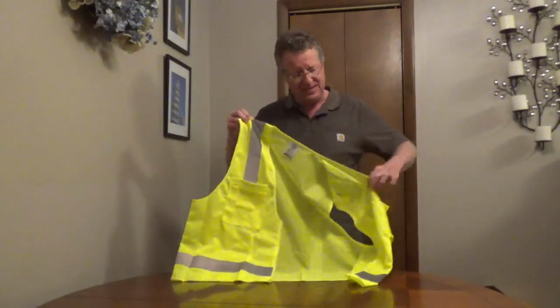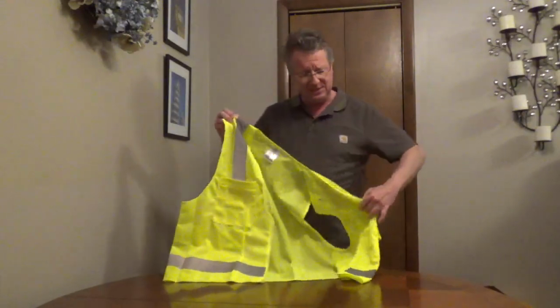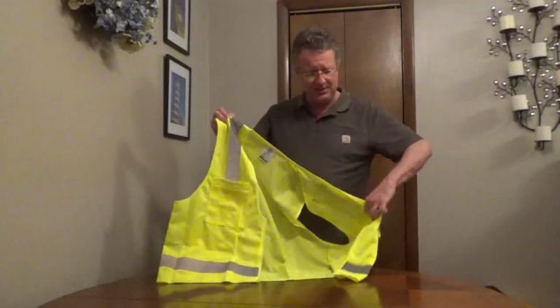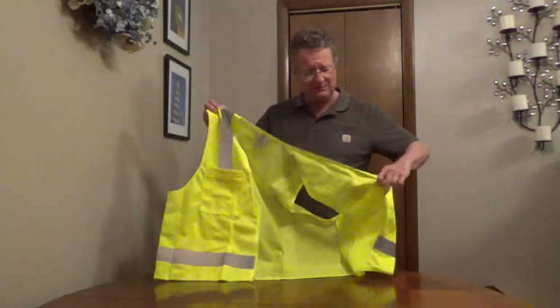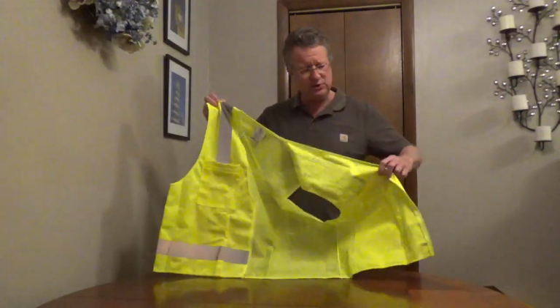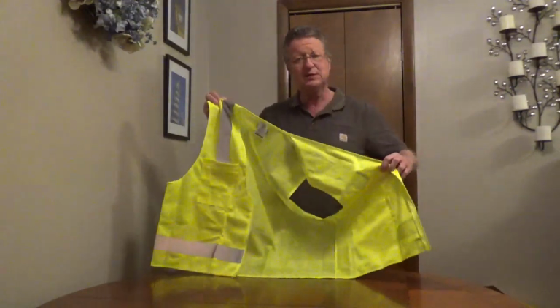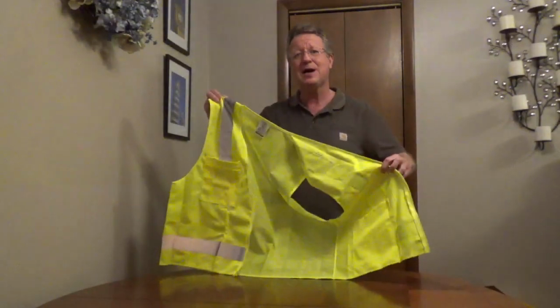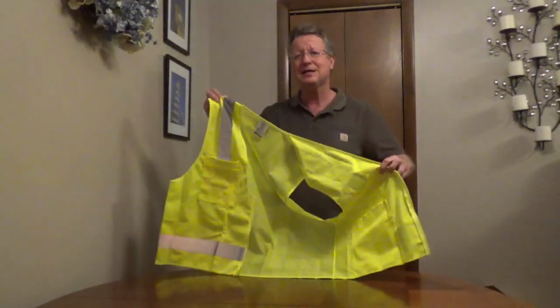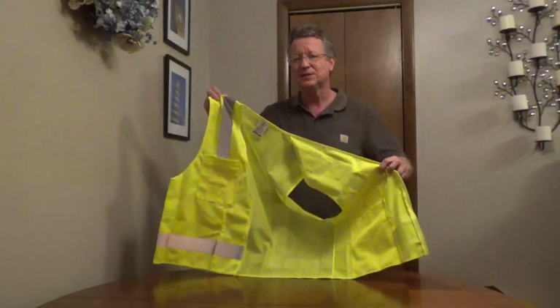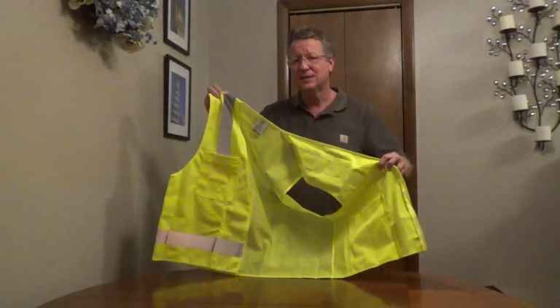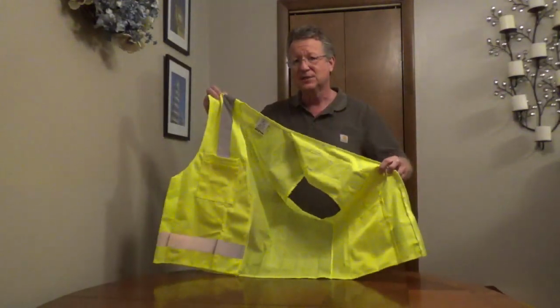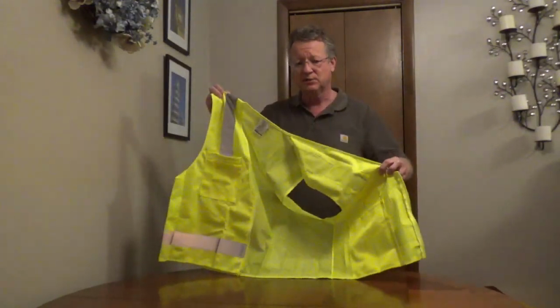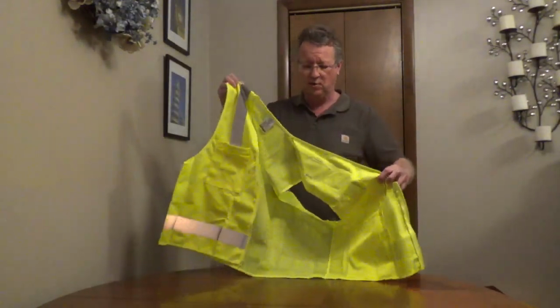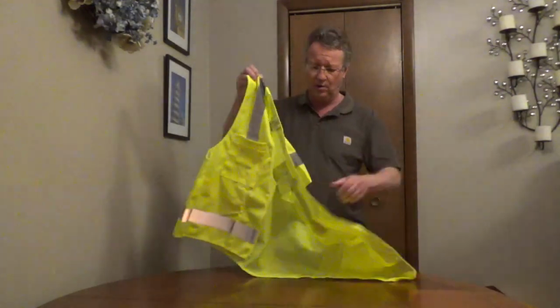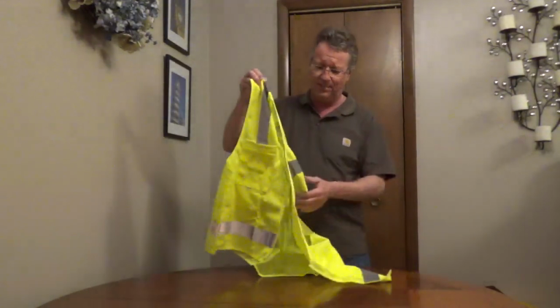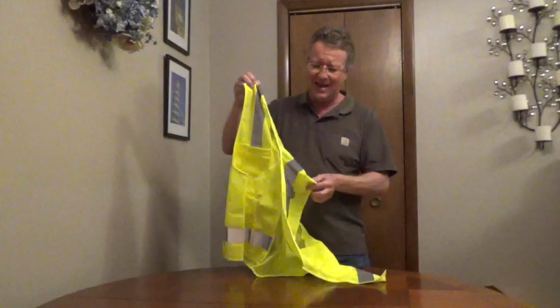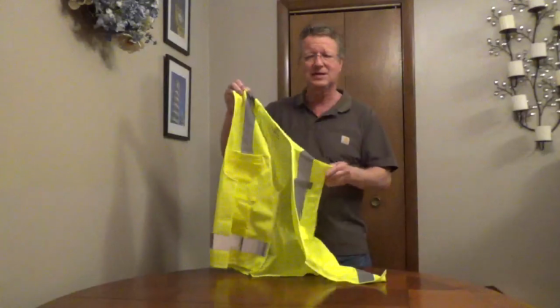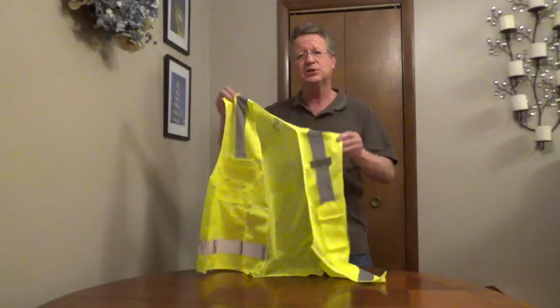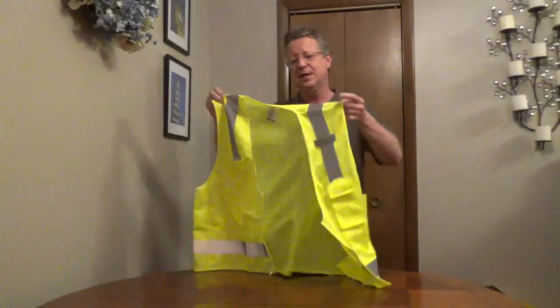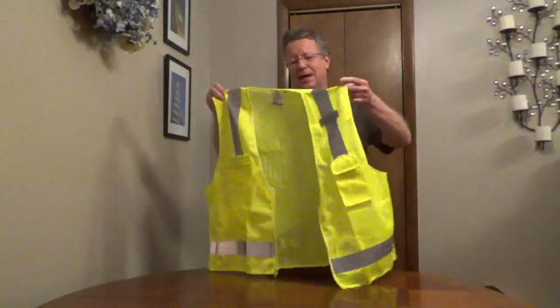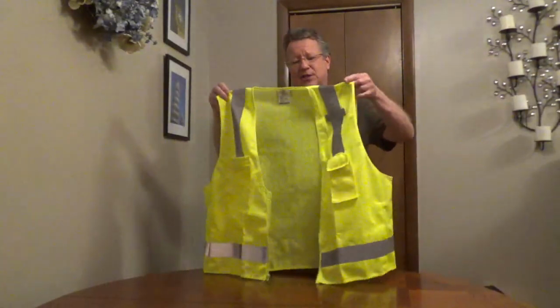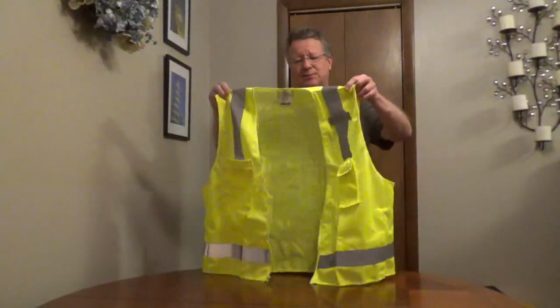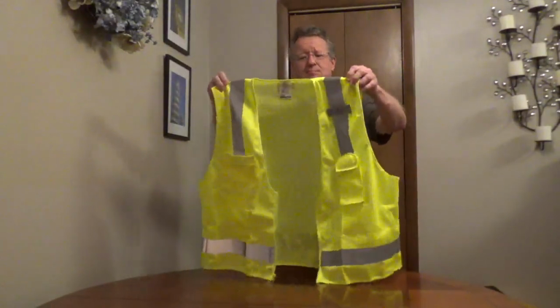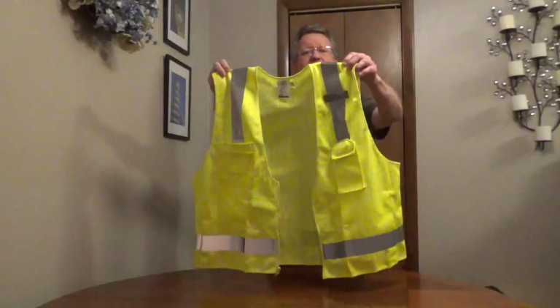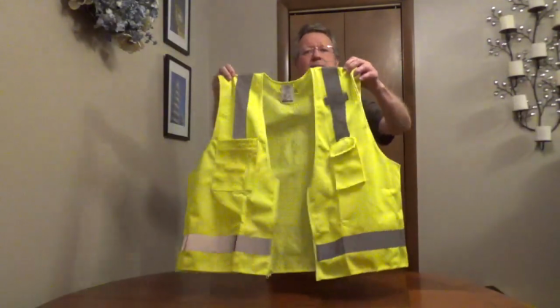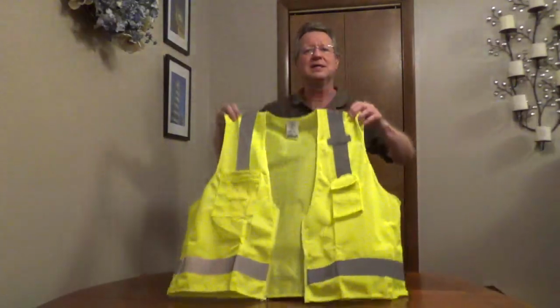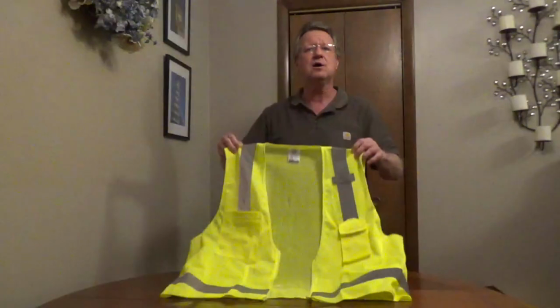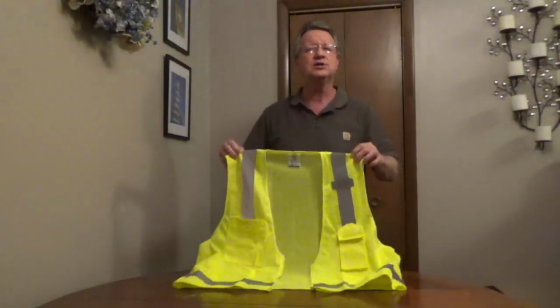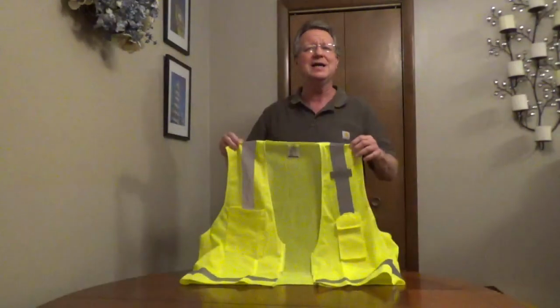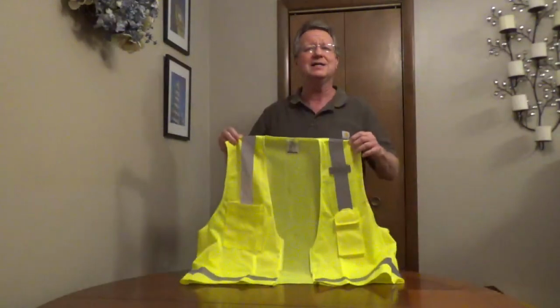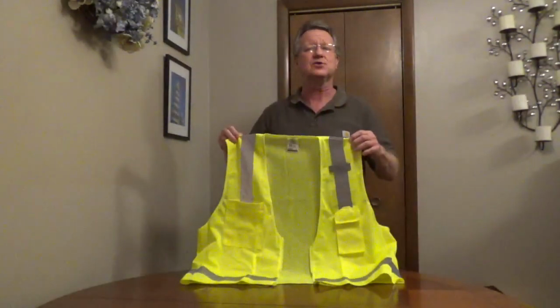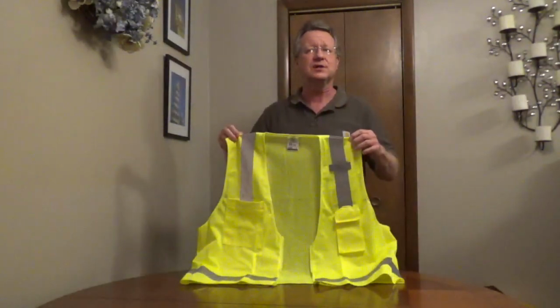Inside, you have two large pockets, 6.75 x 8 inch. This comes in medium, large, and extra large.